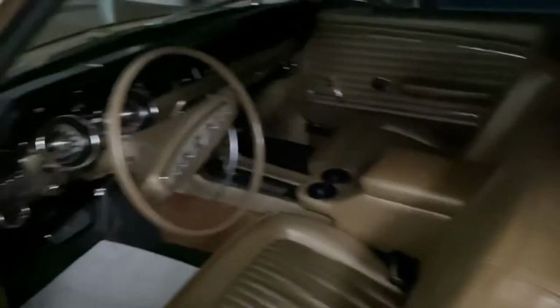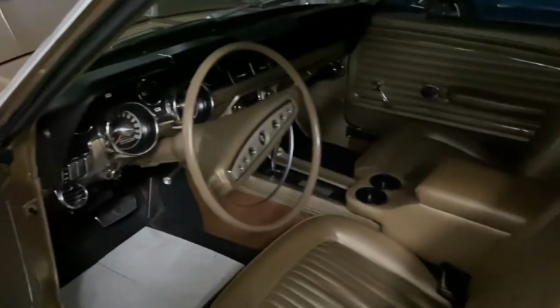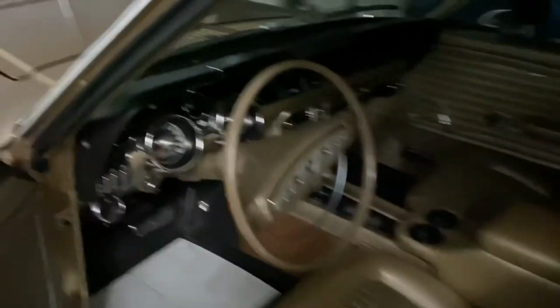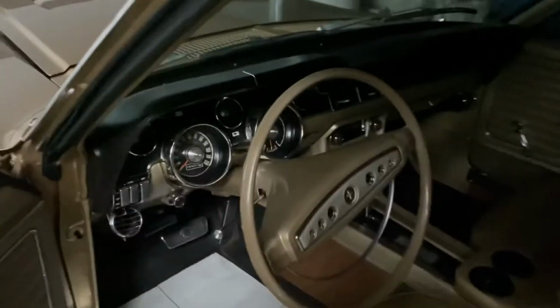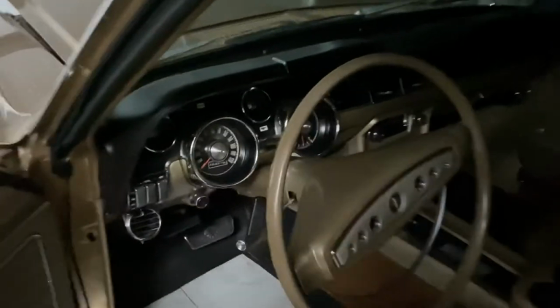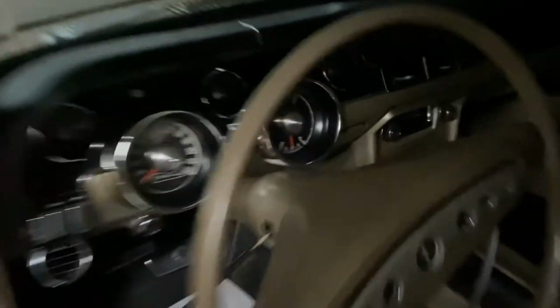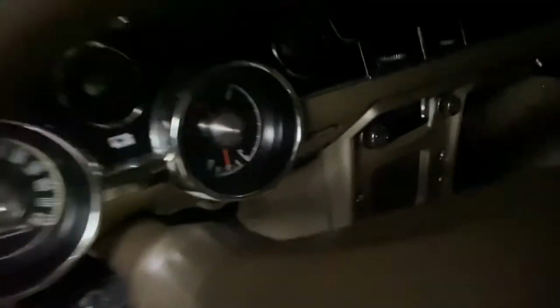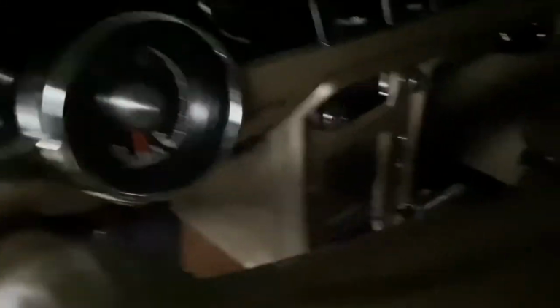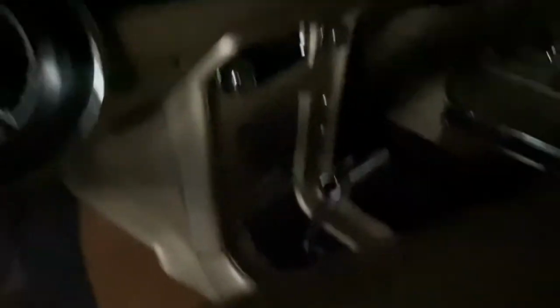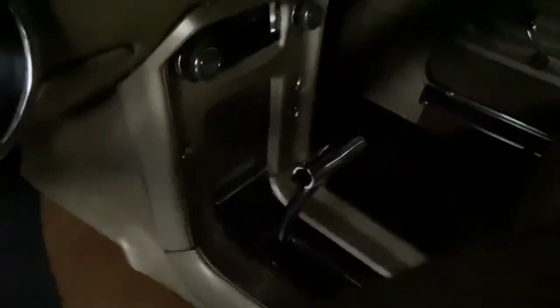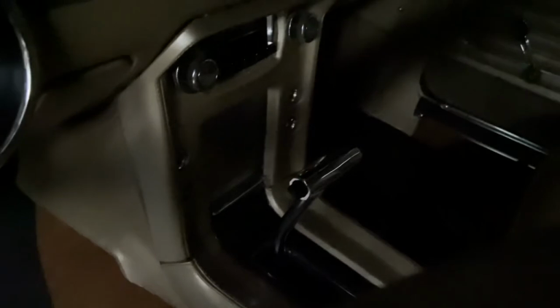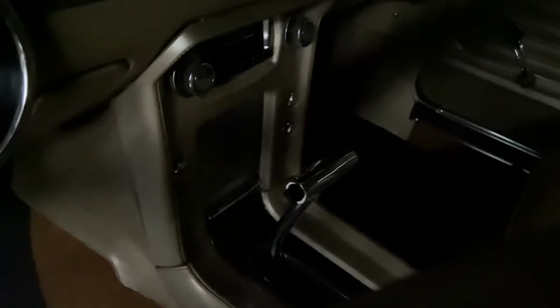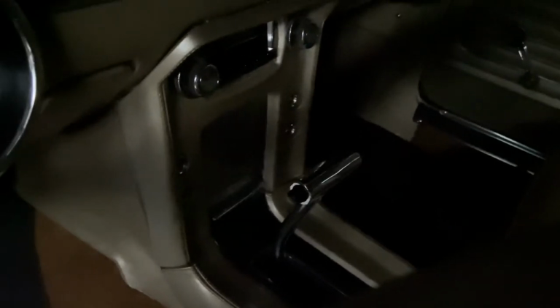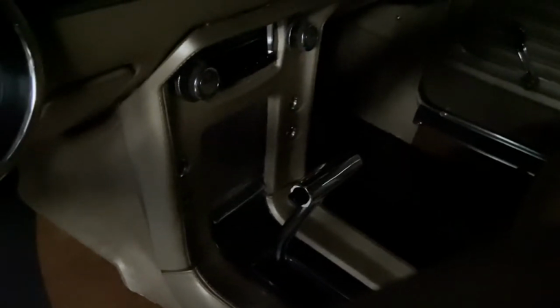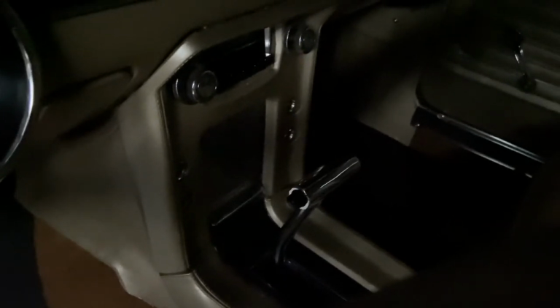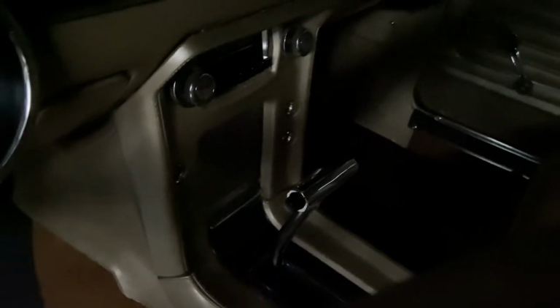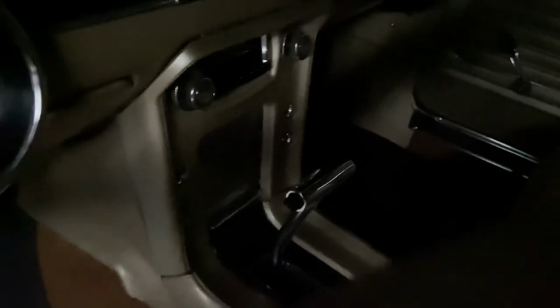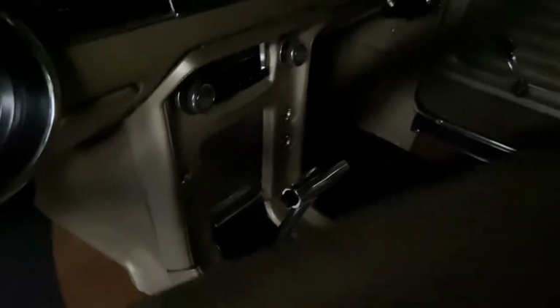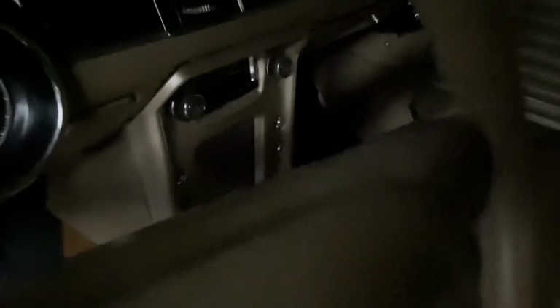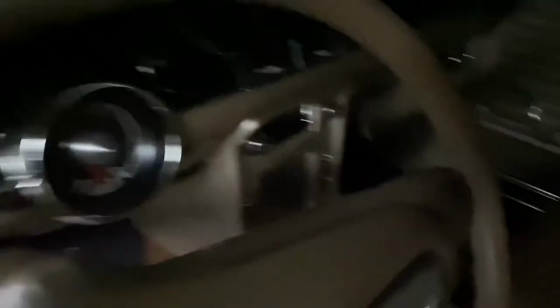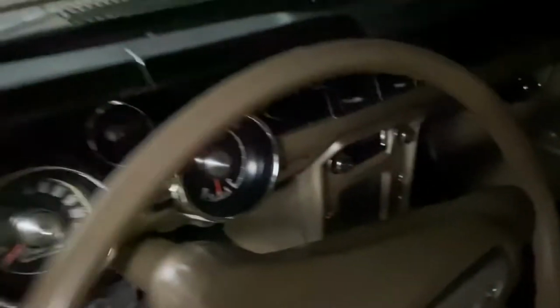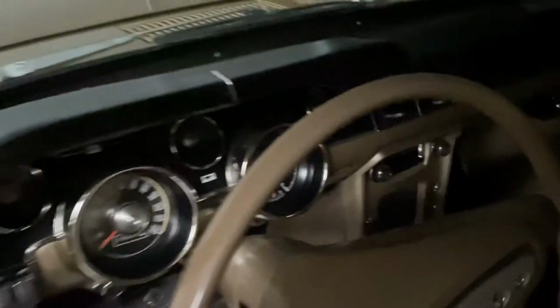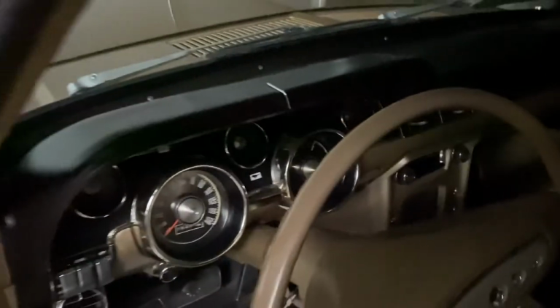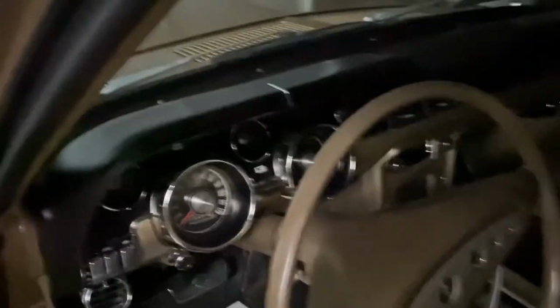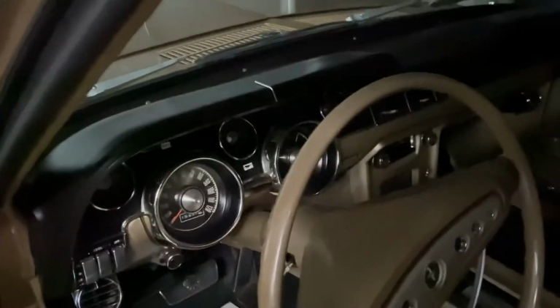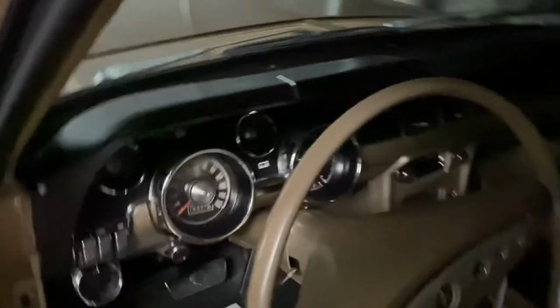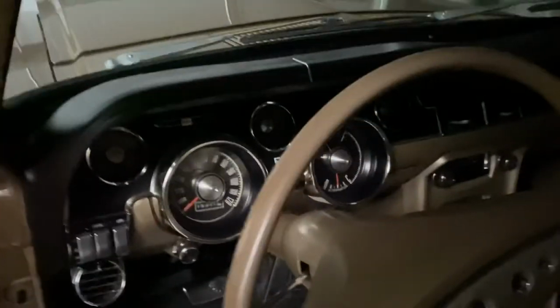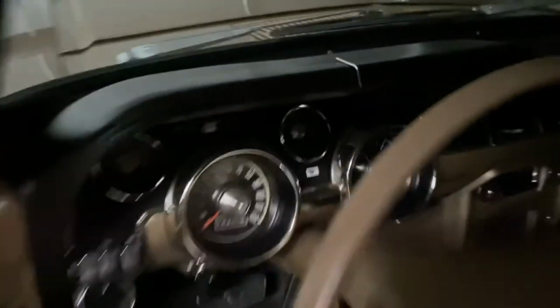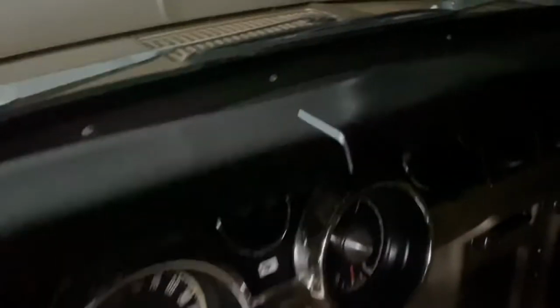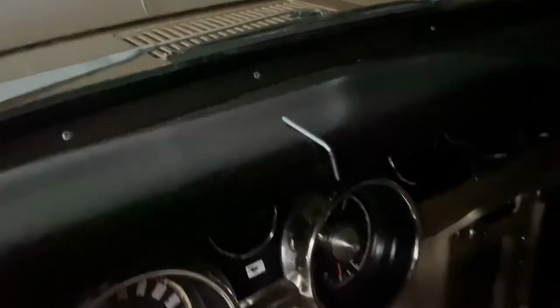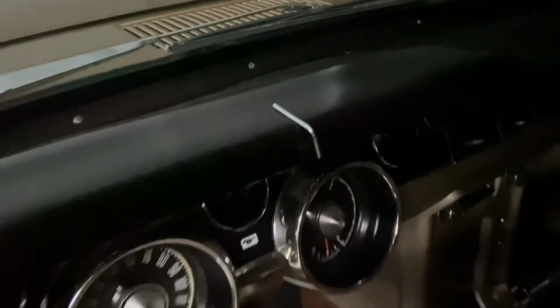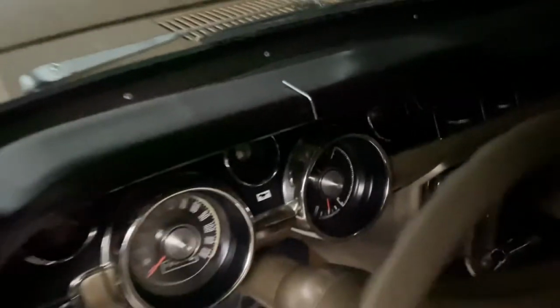The car has a convenience control panel, which you may have never even seen before. It's a series of warning lights either side of the cubby hole in the console. That's just an Allen key I have sitting there for the center caps.